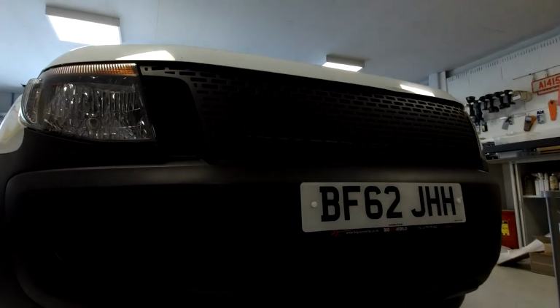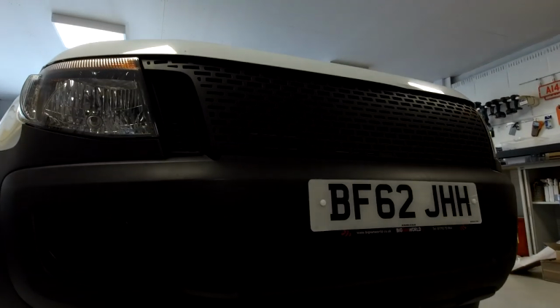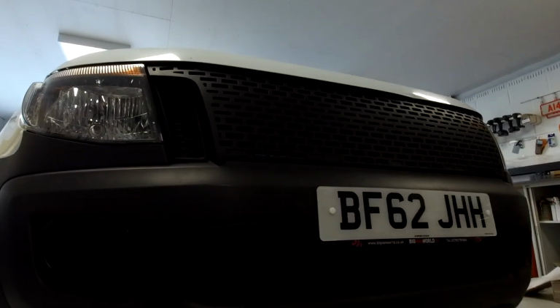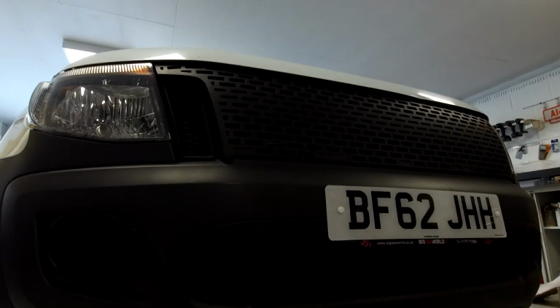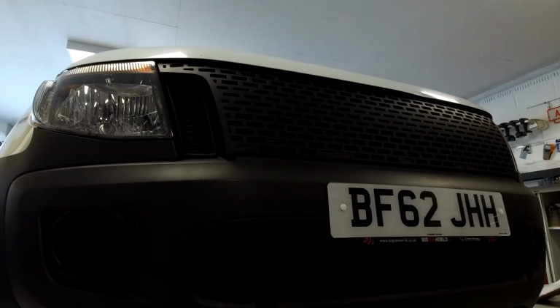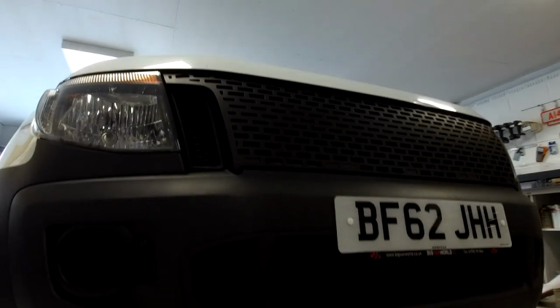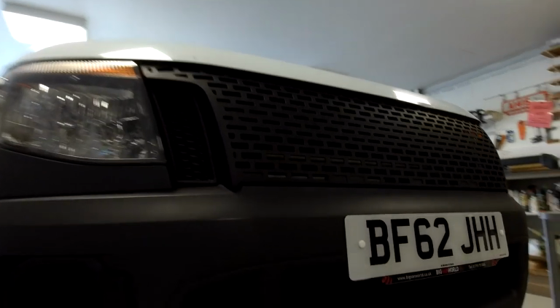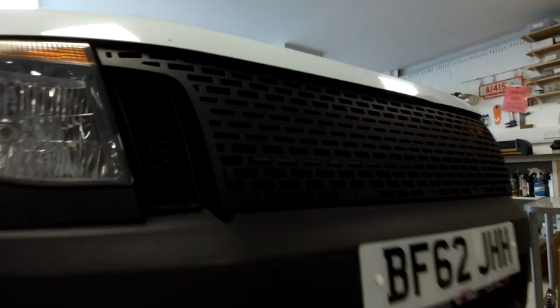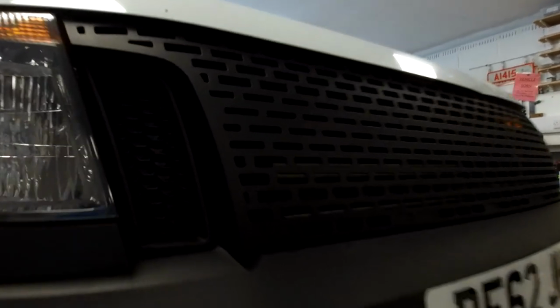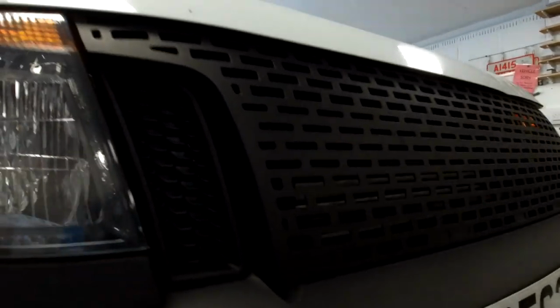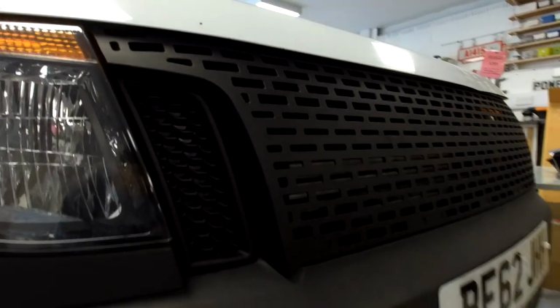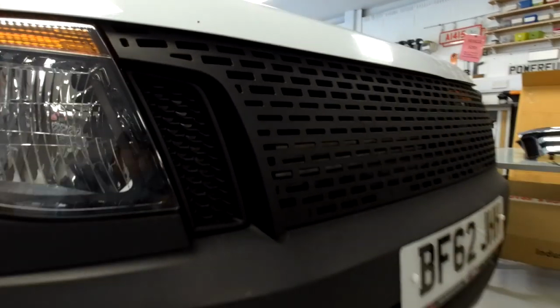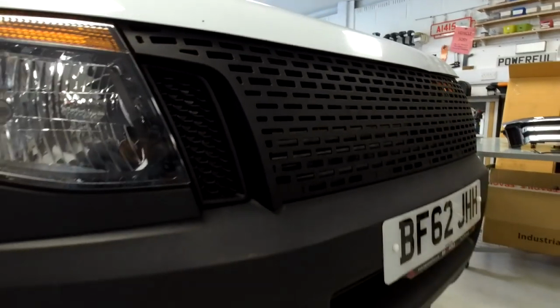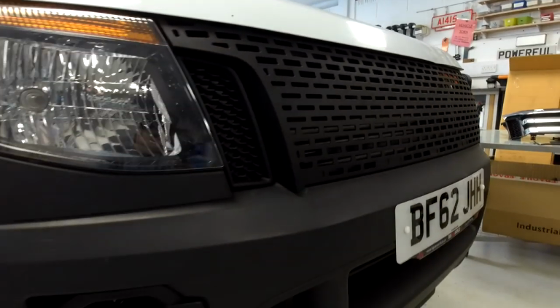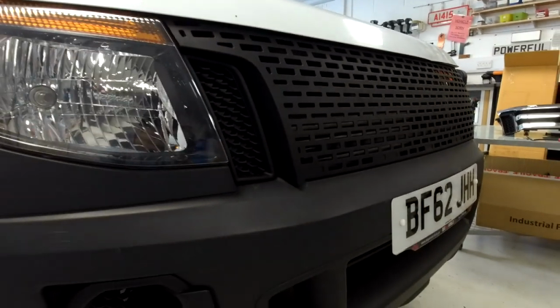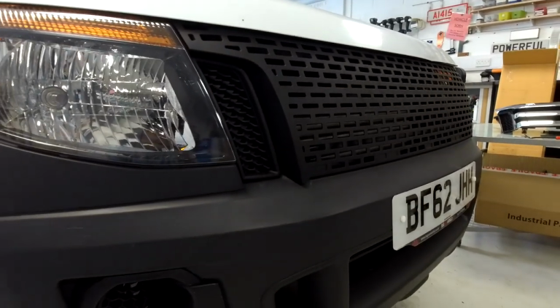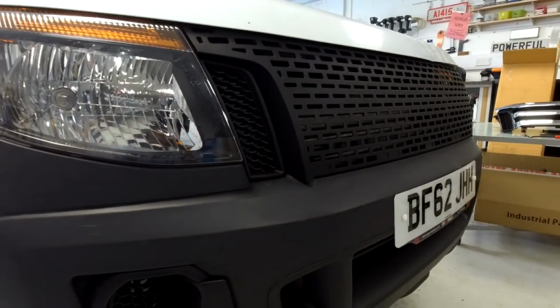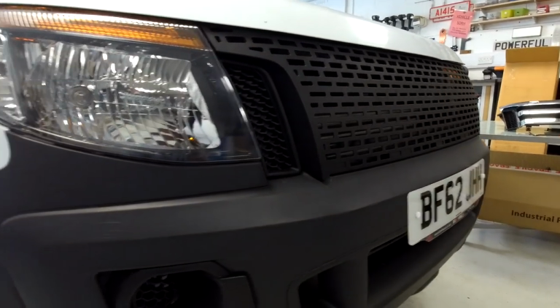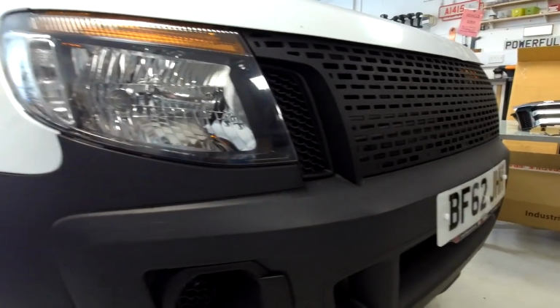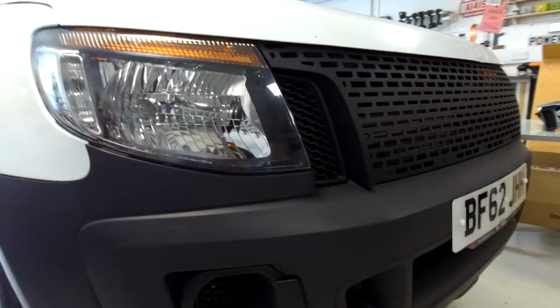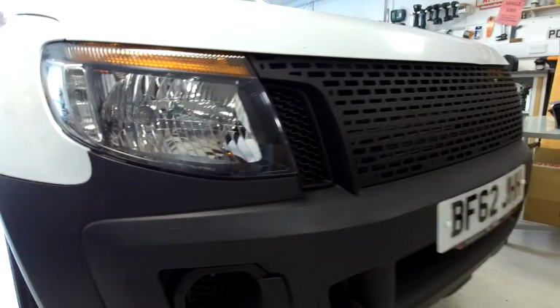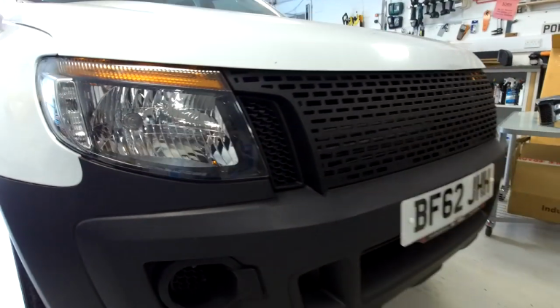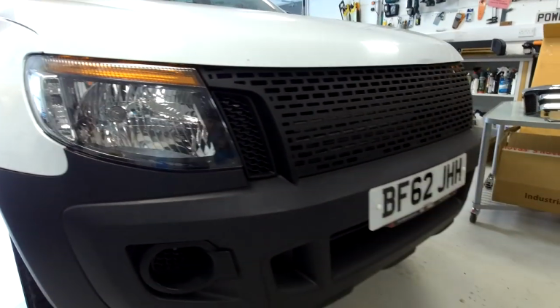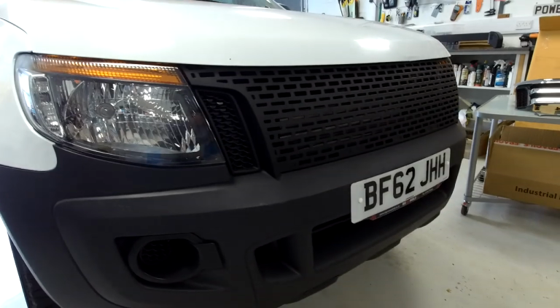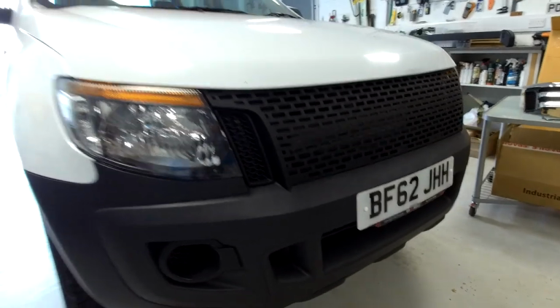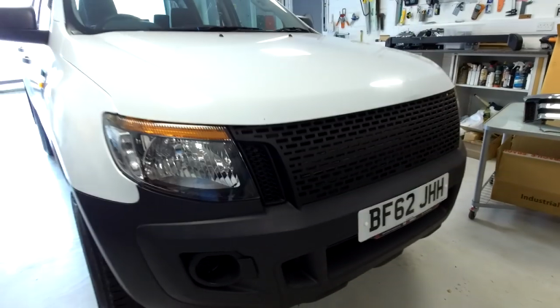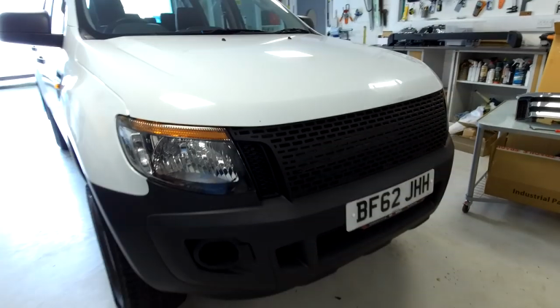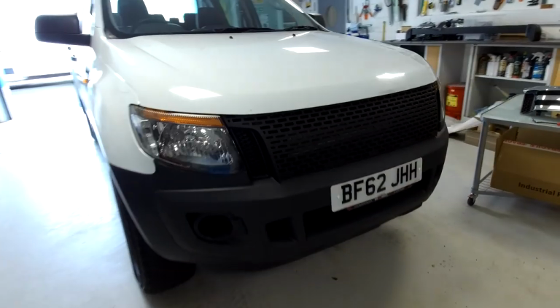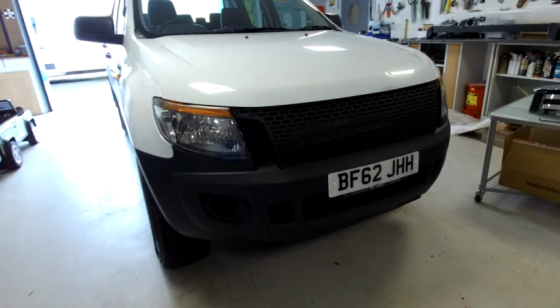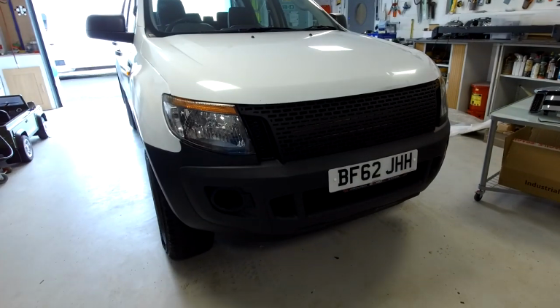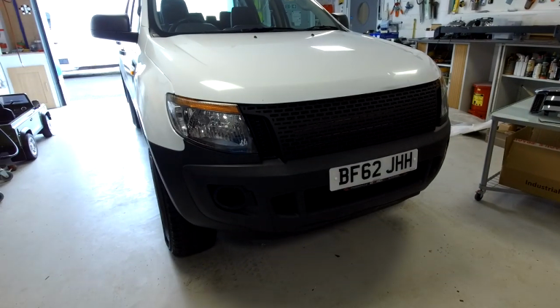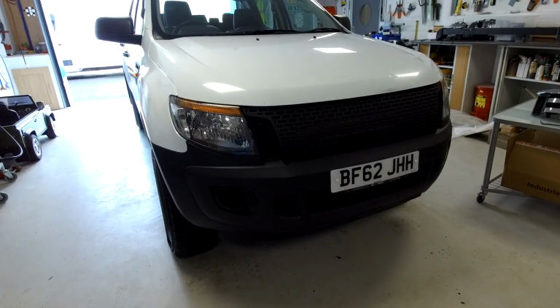We can barely tell on this - it all just looks black. But there you go, lights adjusted. So that is how to upgrade your grille on your Ranger. Good luck with that.